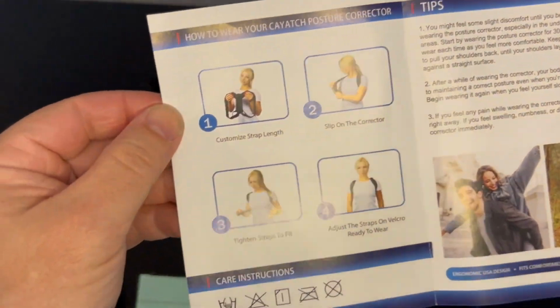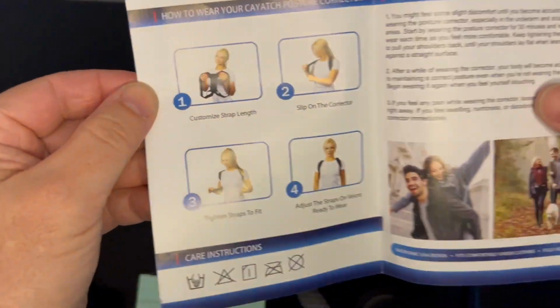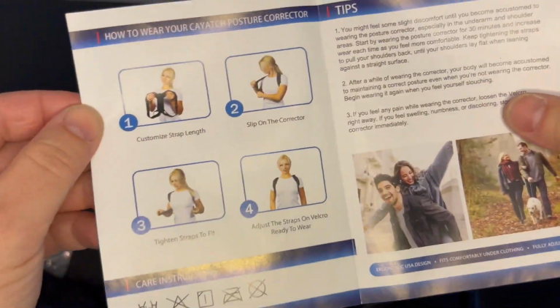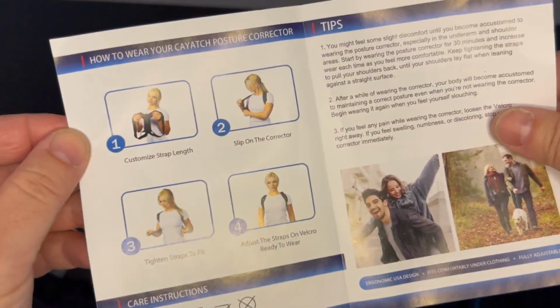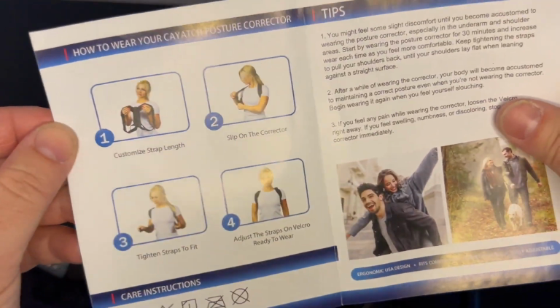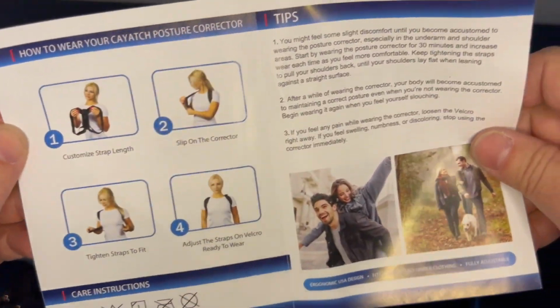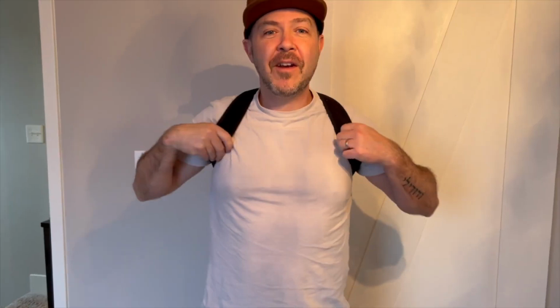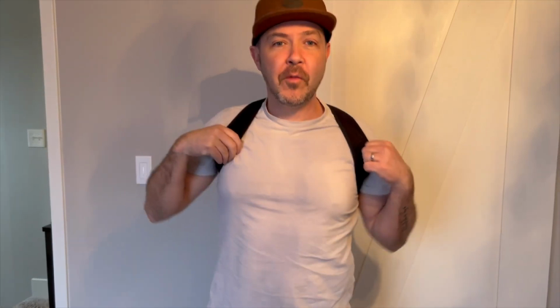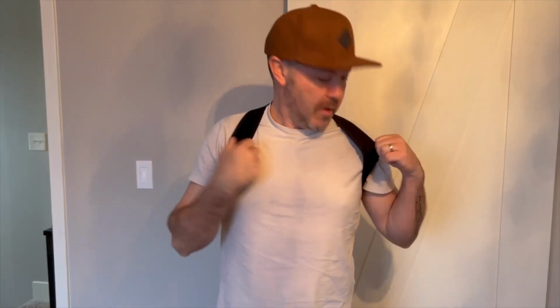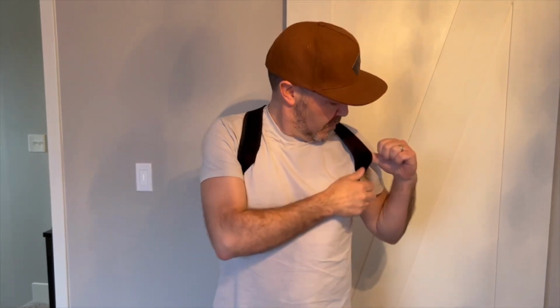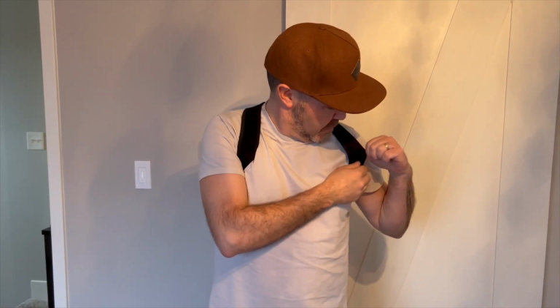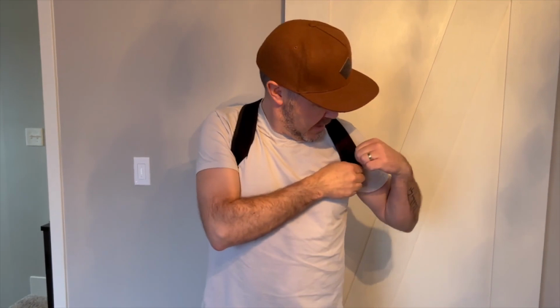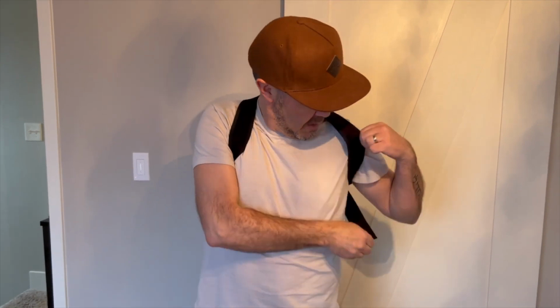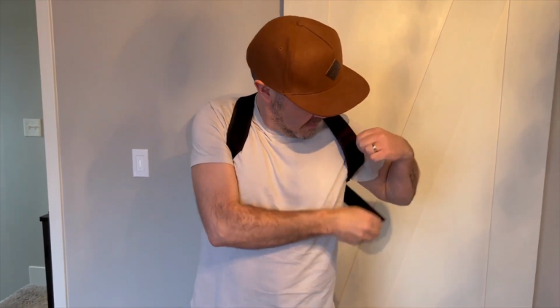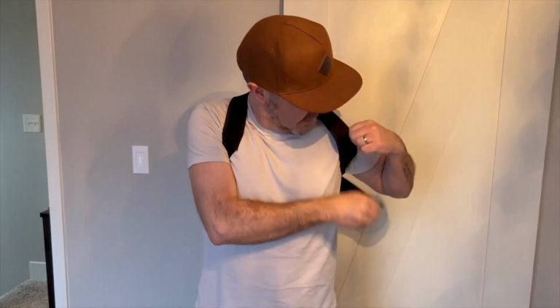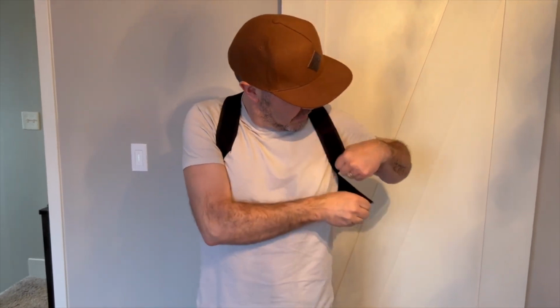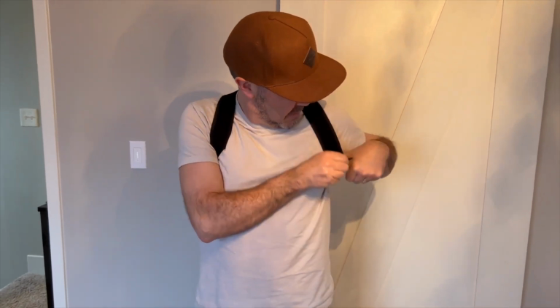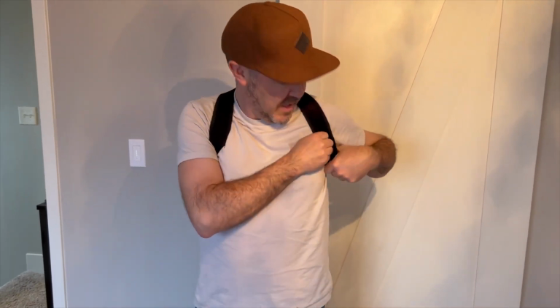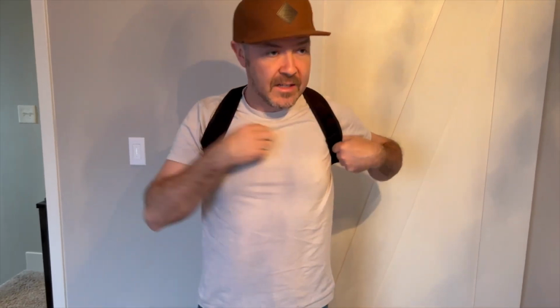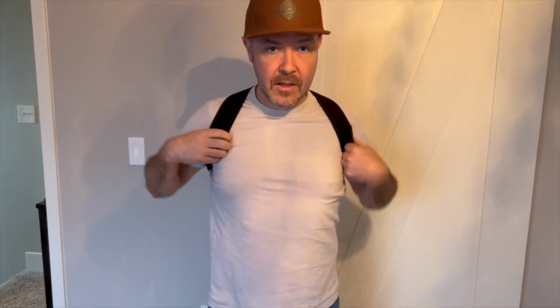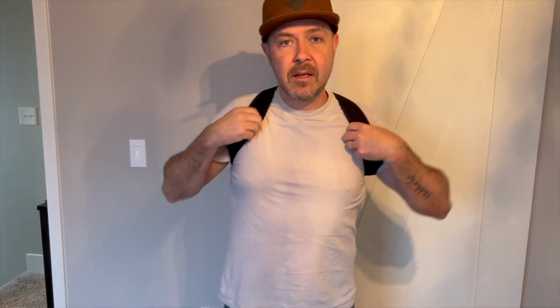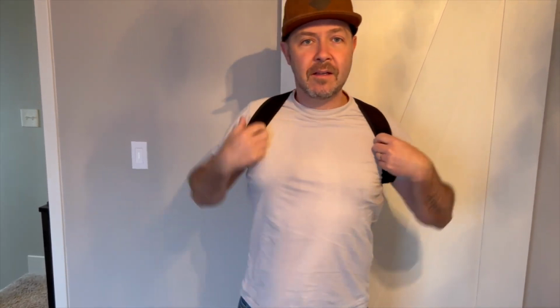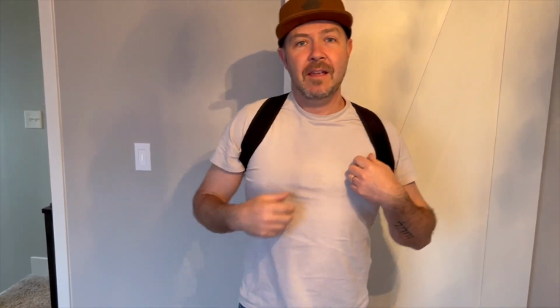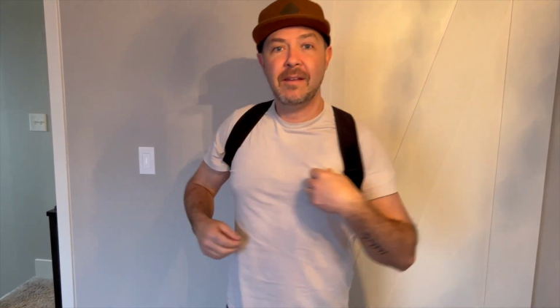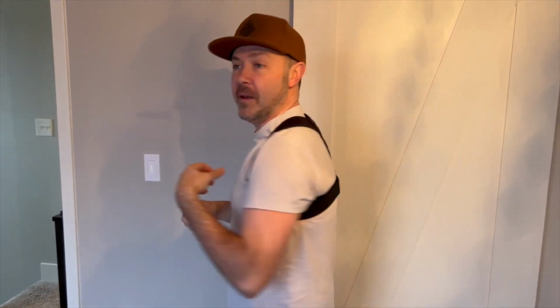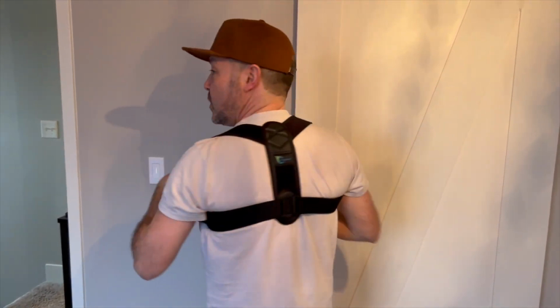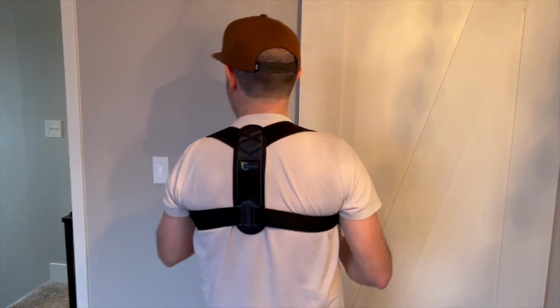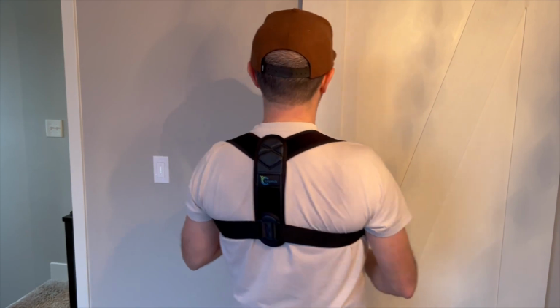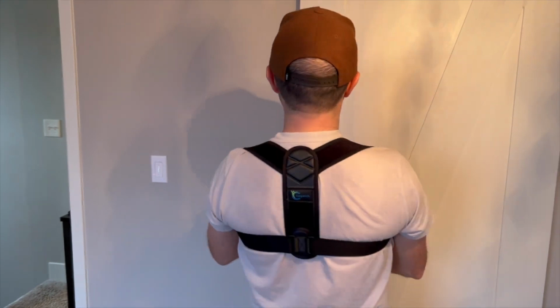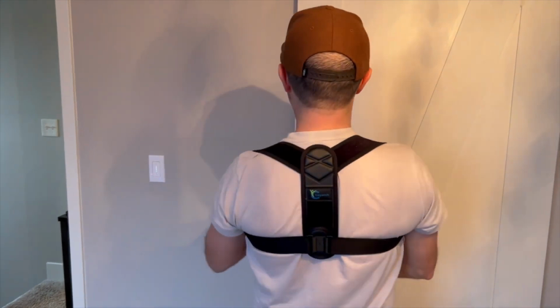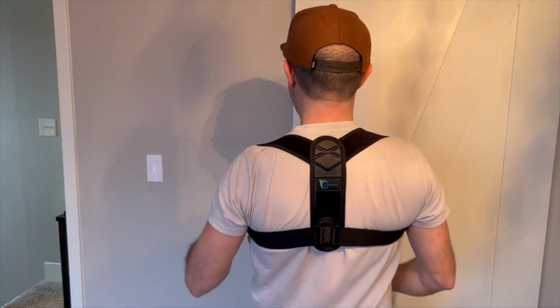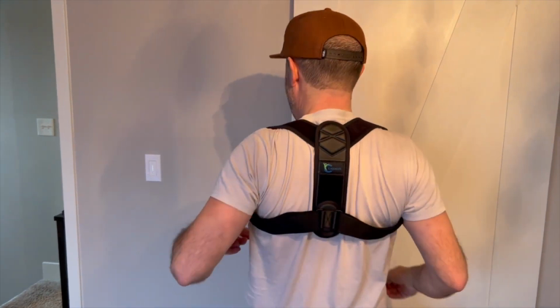Instructions on how to wear it are included. It's very comfortable — once you get it on, you can adjust the straps for tightness, and it definitely pulls your shoulders back up.